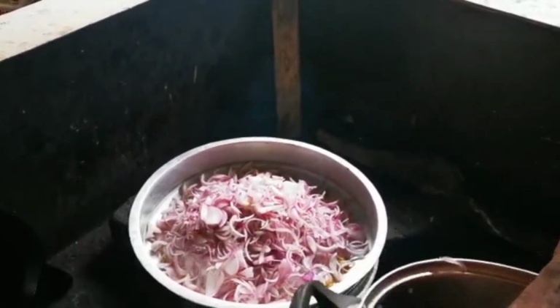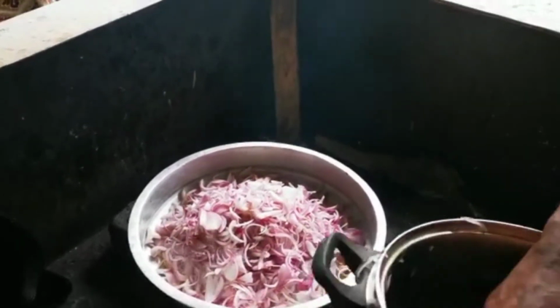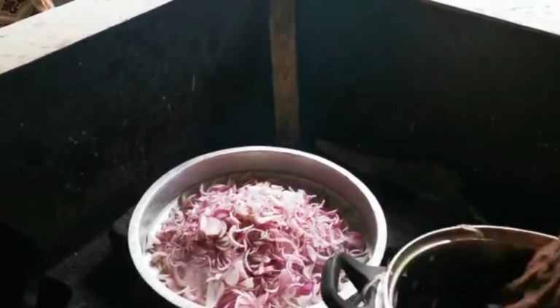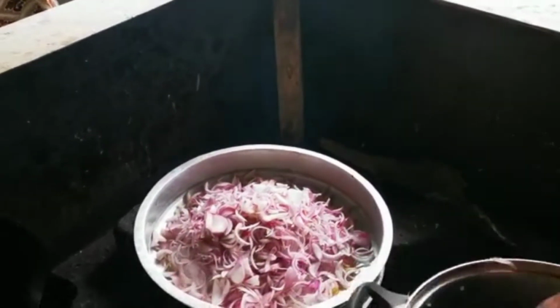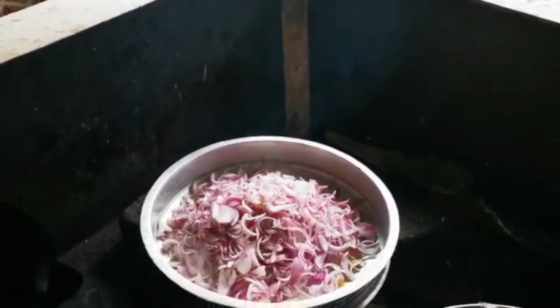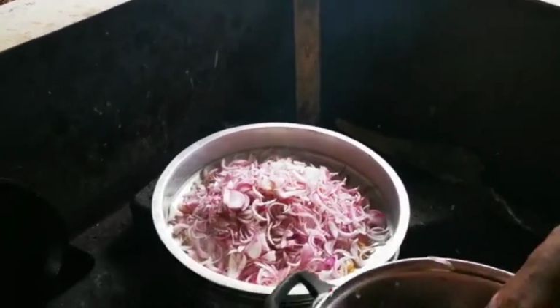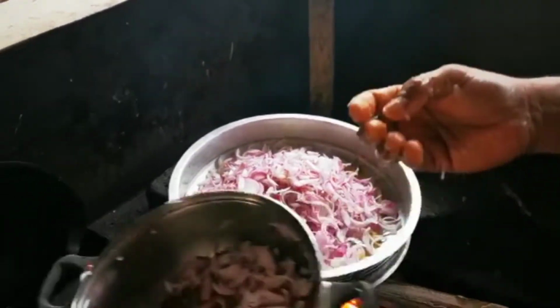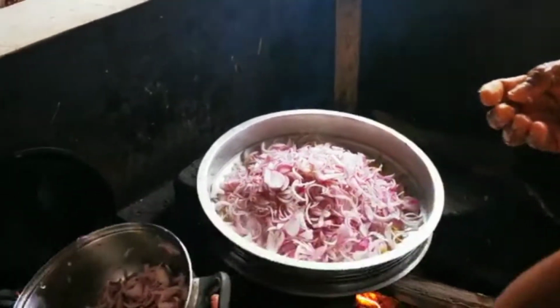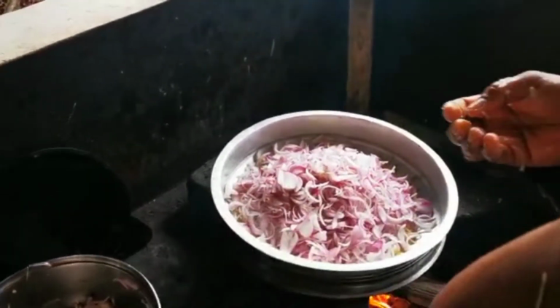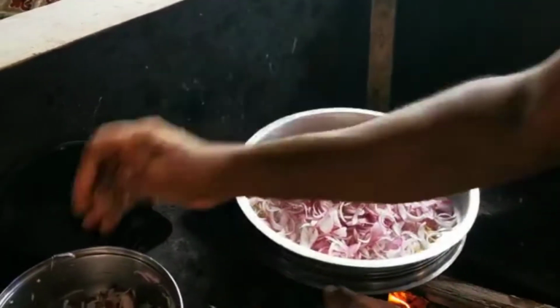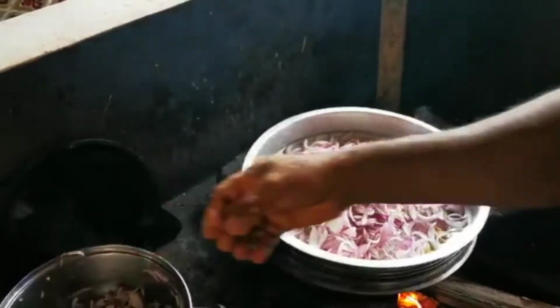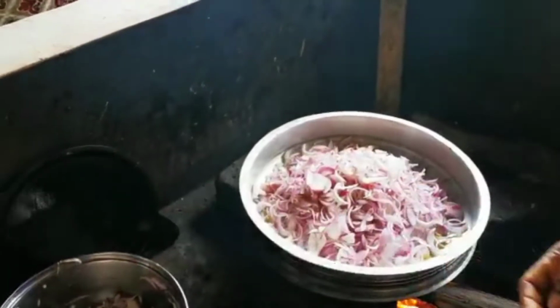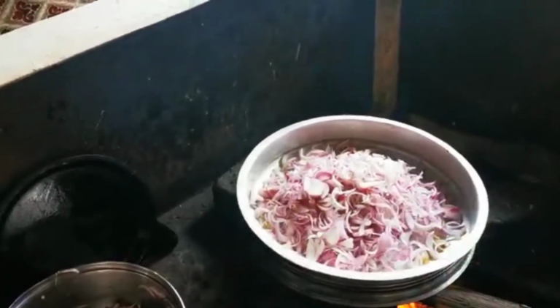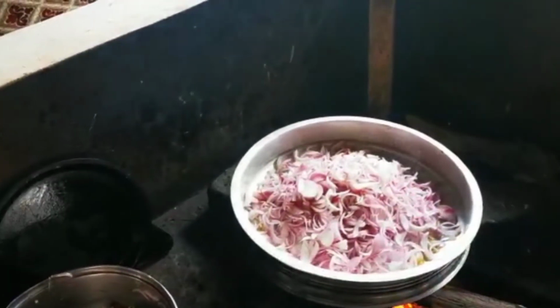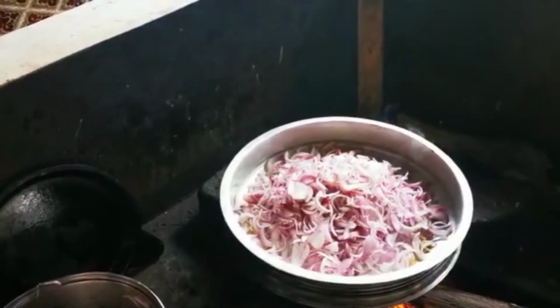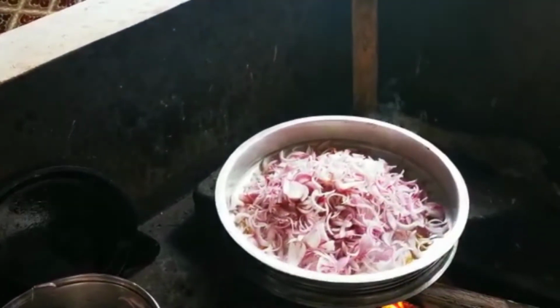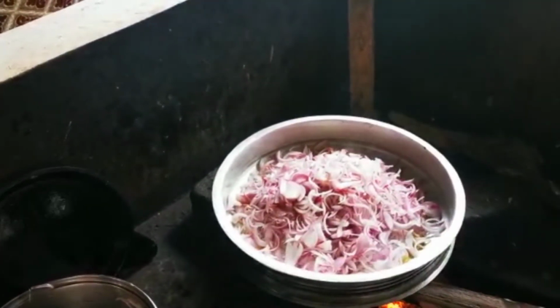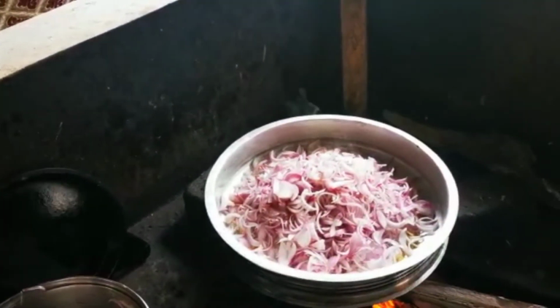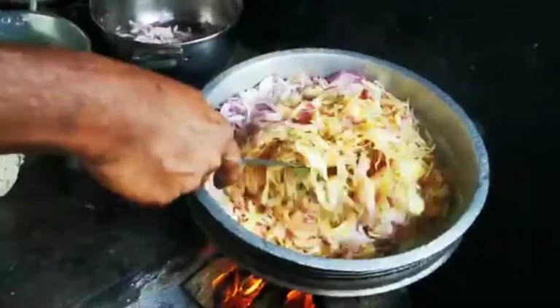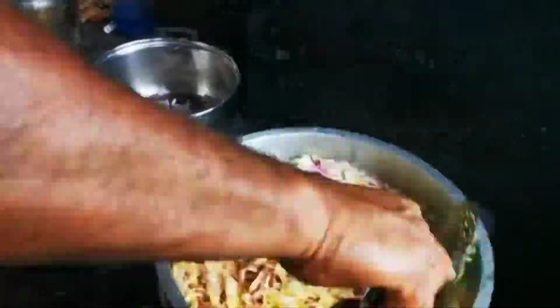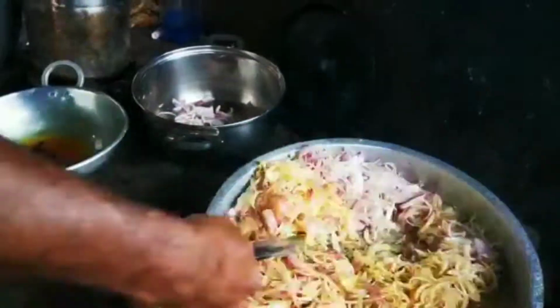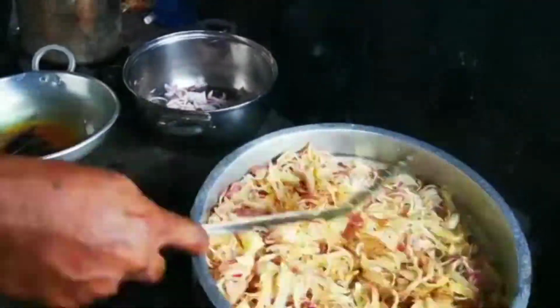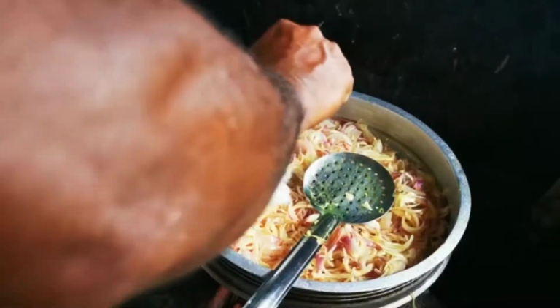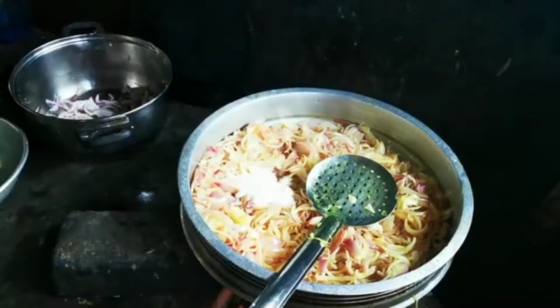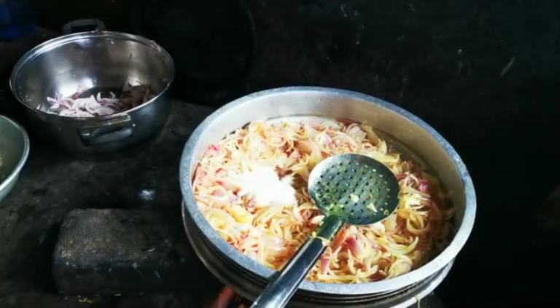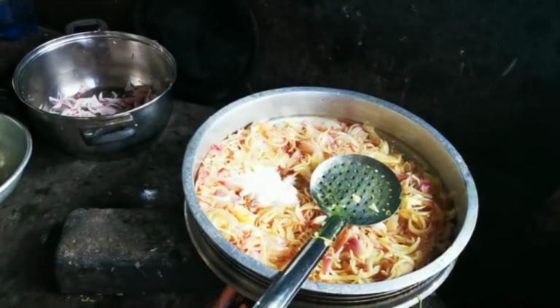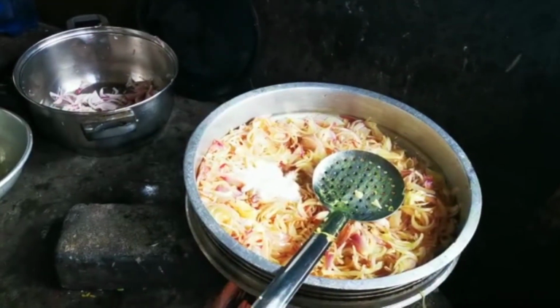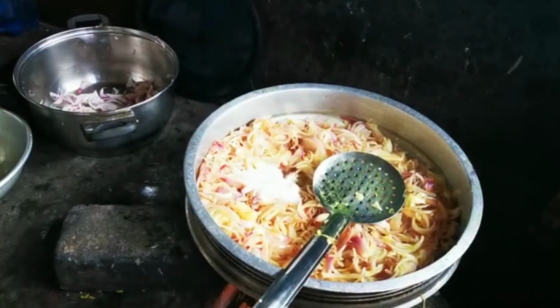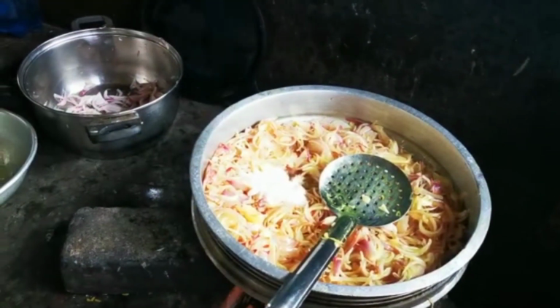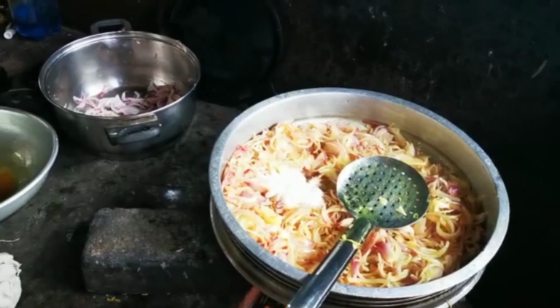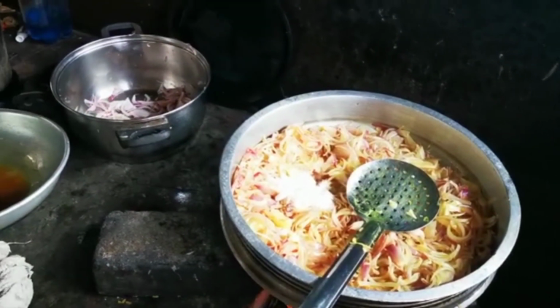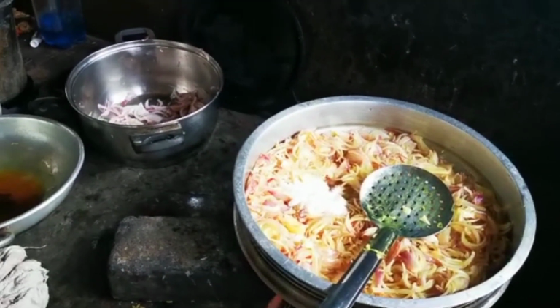It's got a bit of yeast. Then we will put a layer of the dish and add a little bit of a portion of the dish.